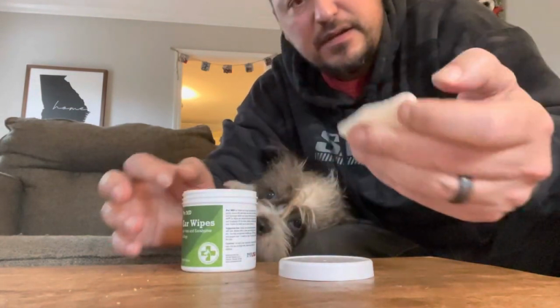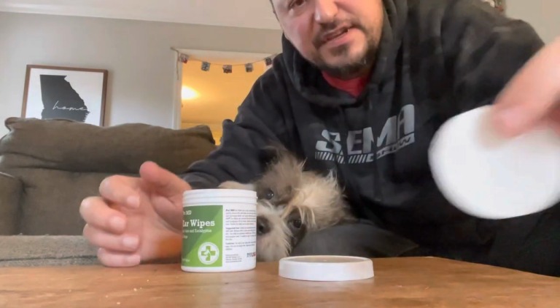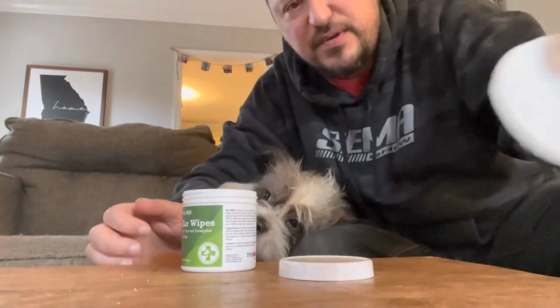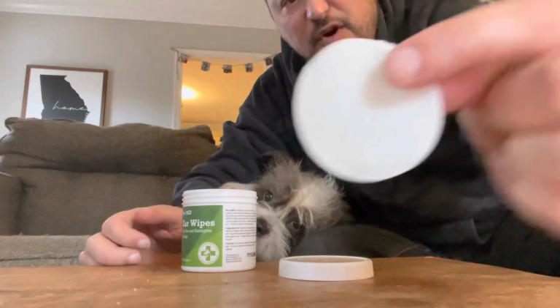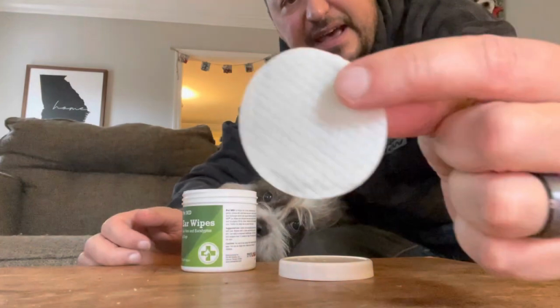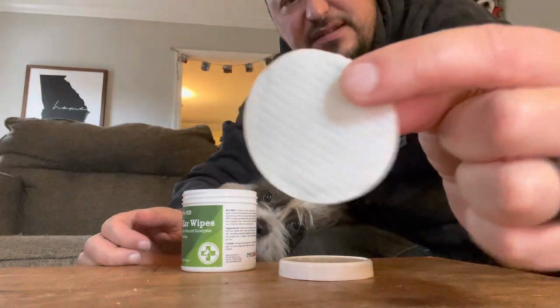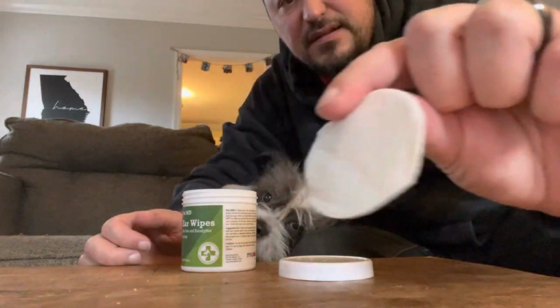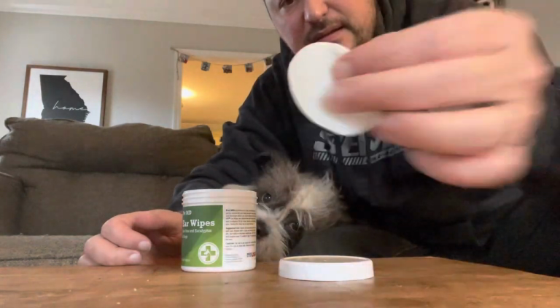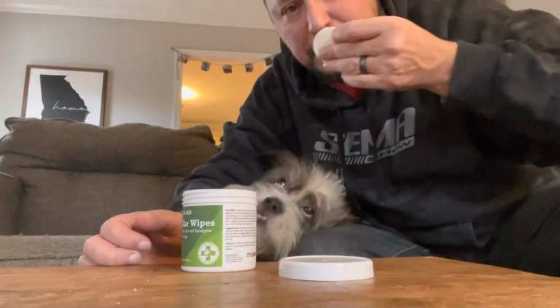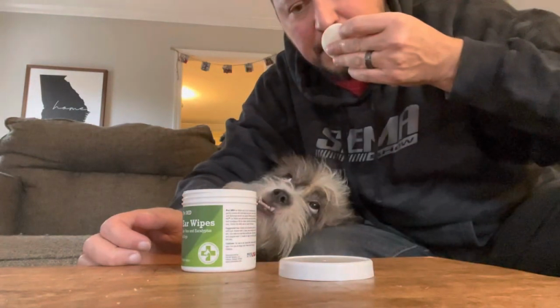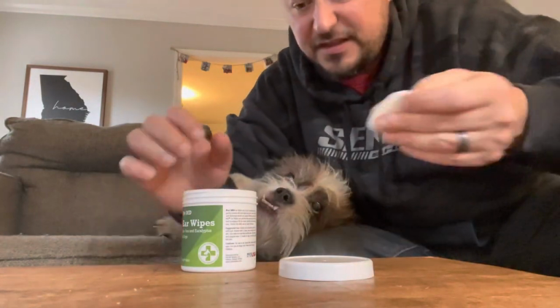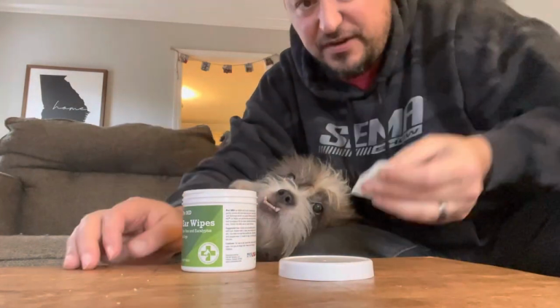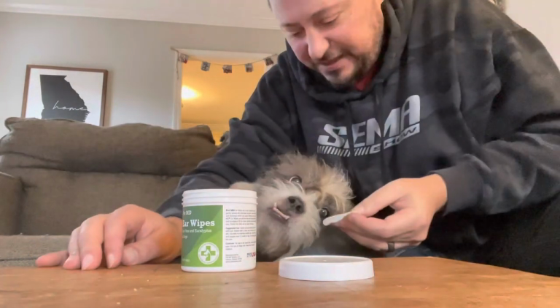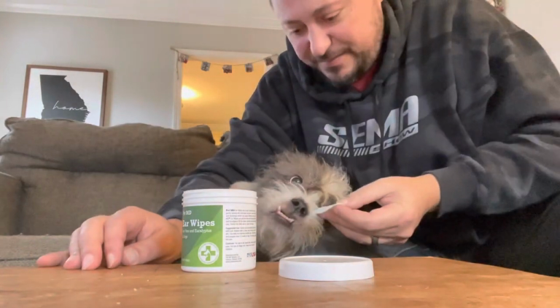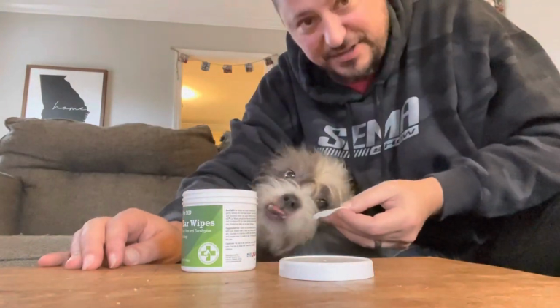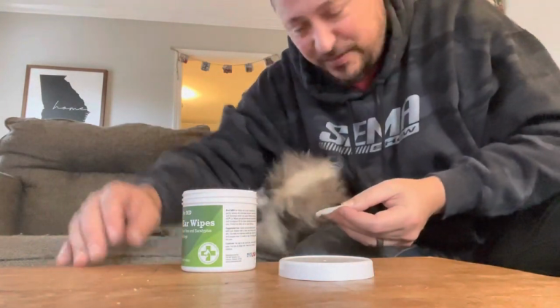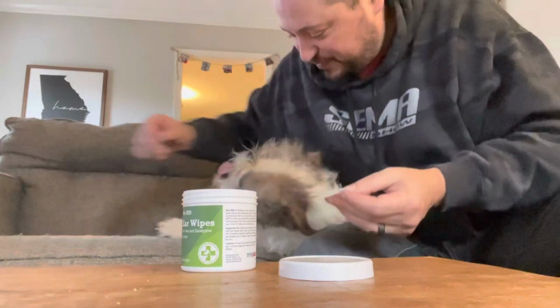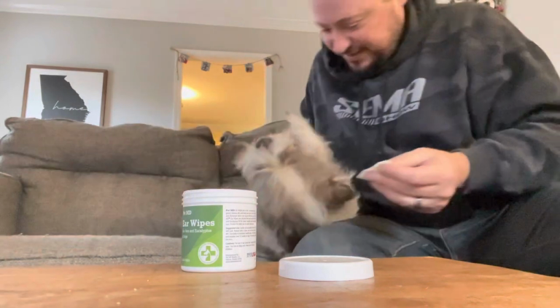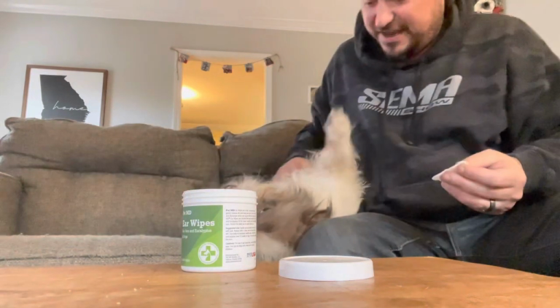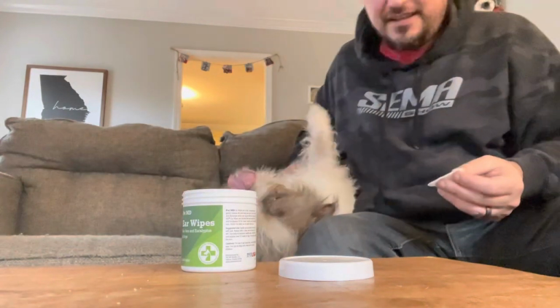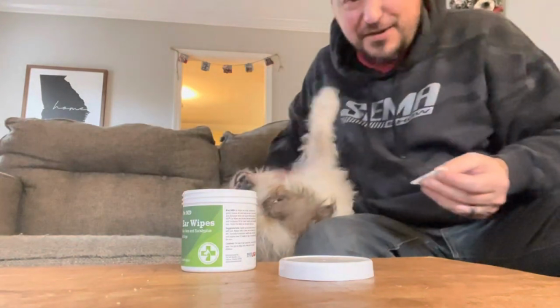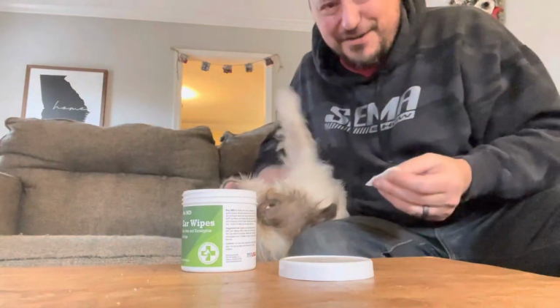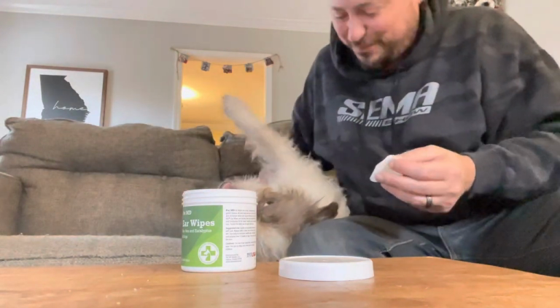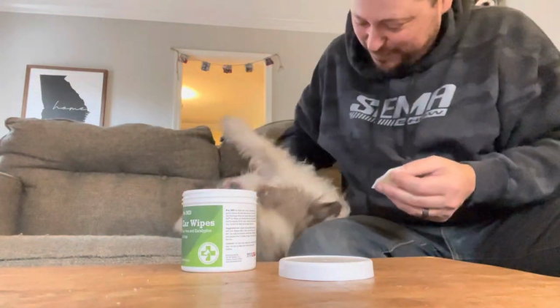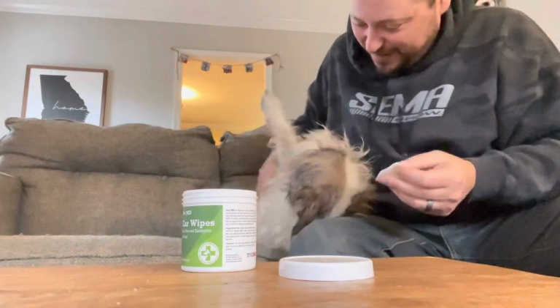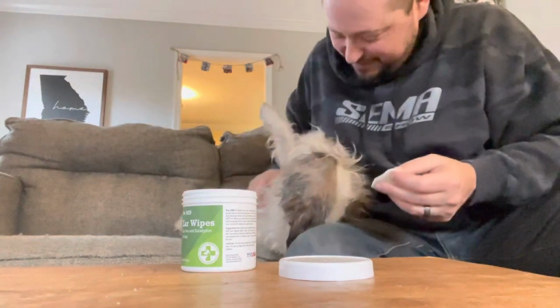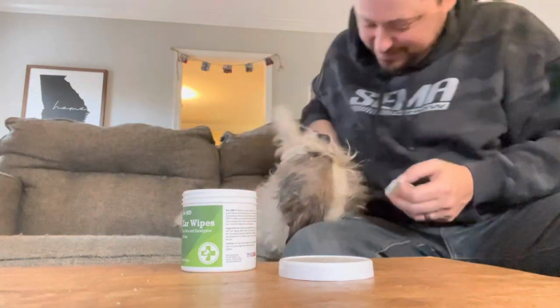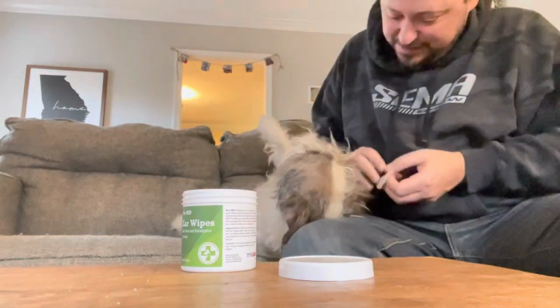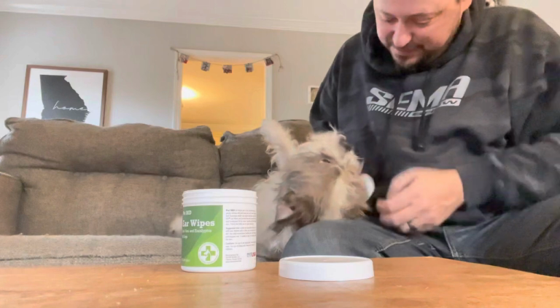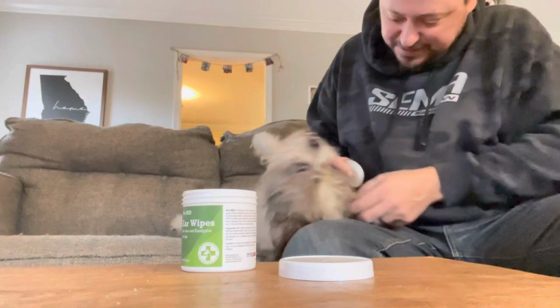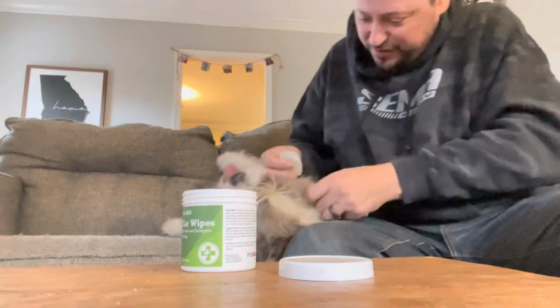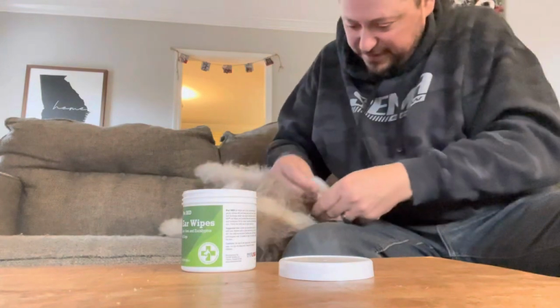You just get these really small pads. They smell good — she likes the way they smell and she gets excited when we bring them out. And you just kind of put it over your finger.